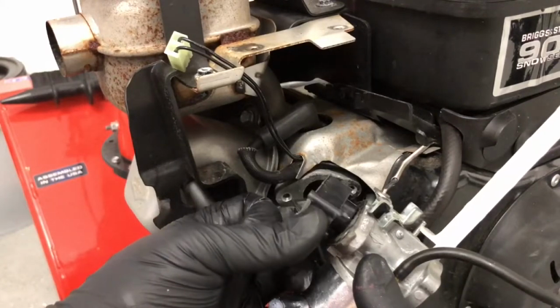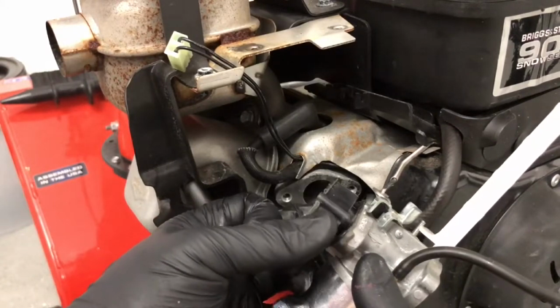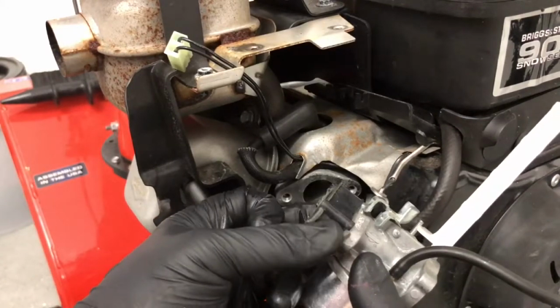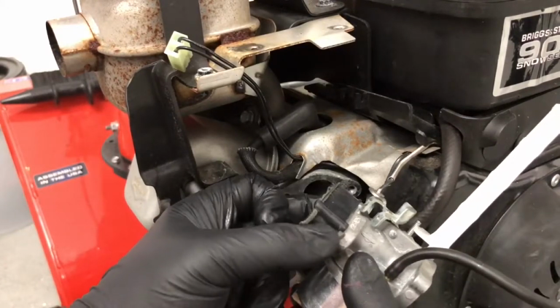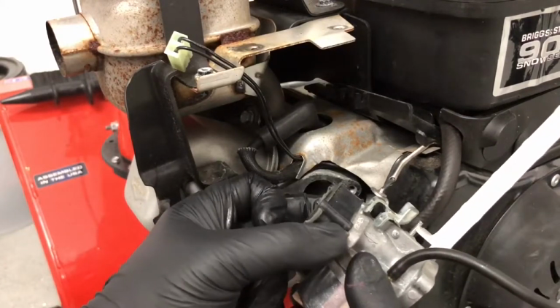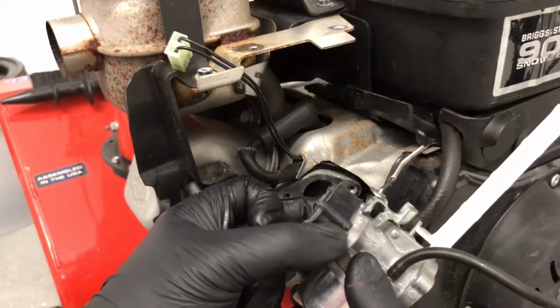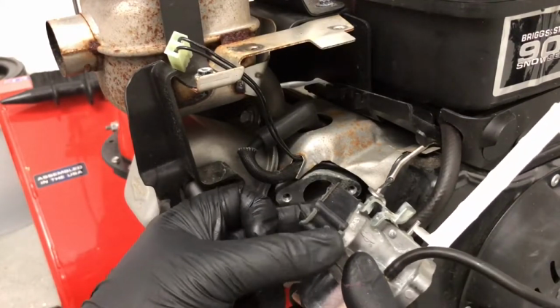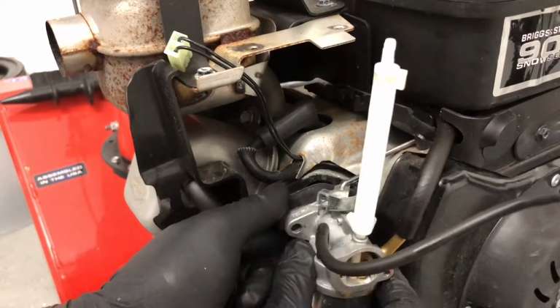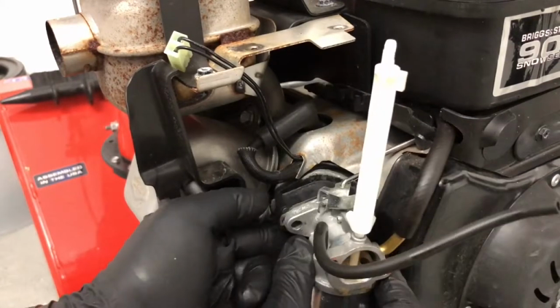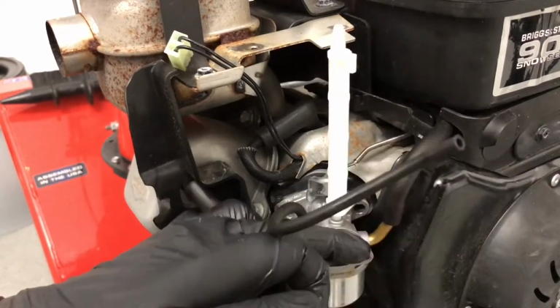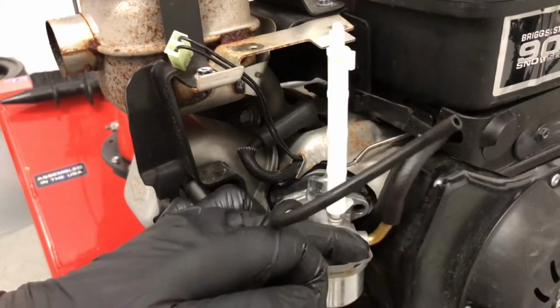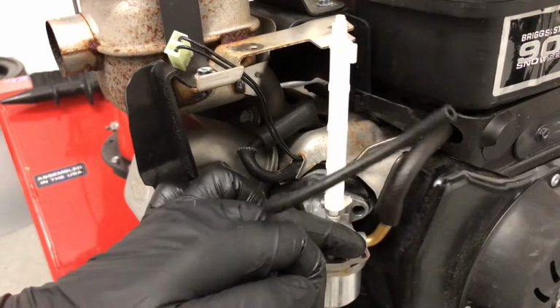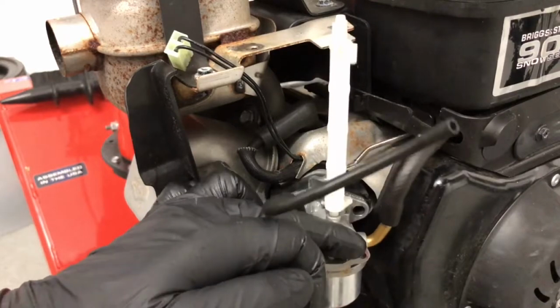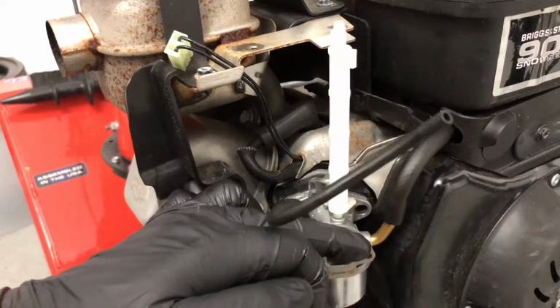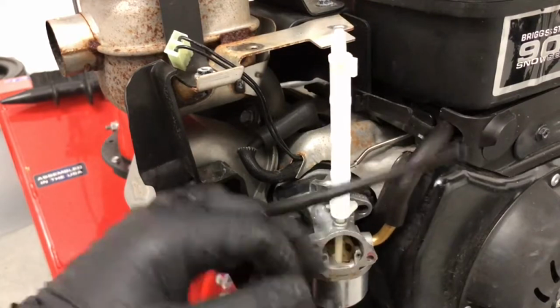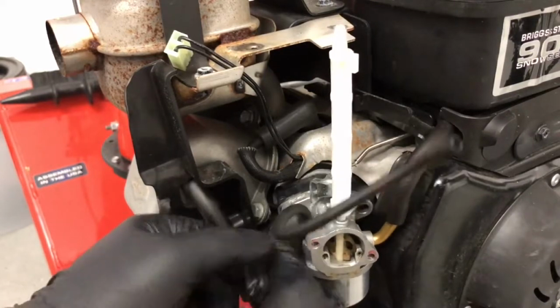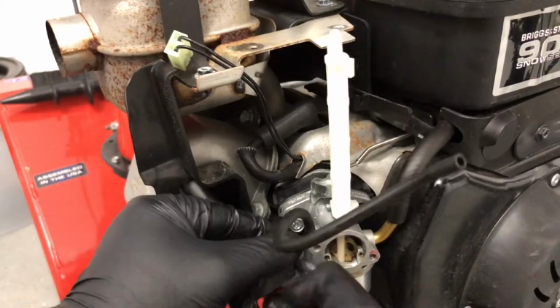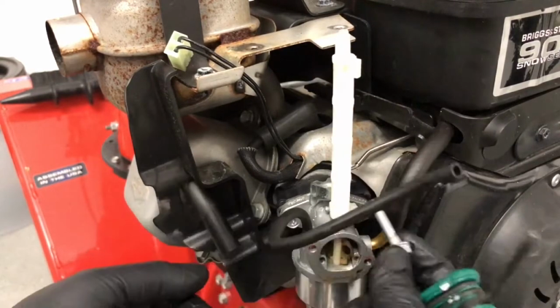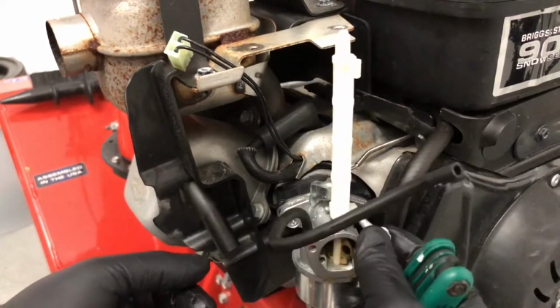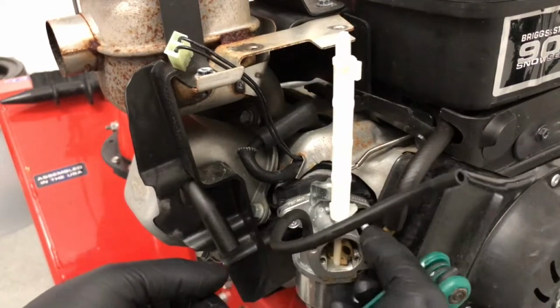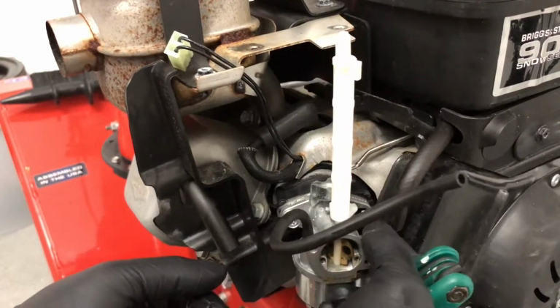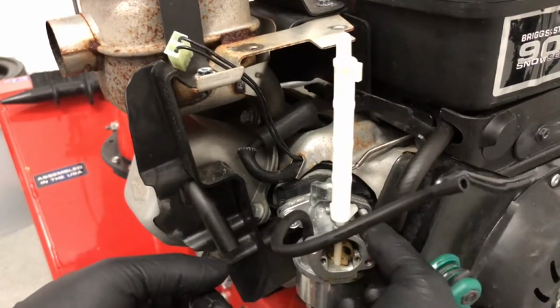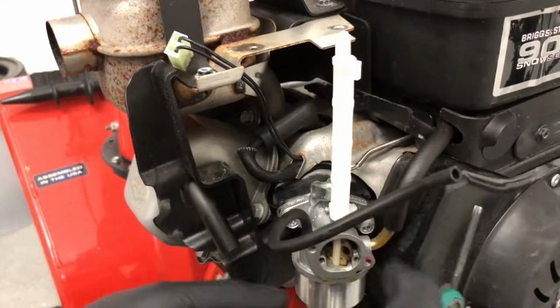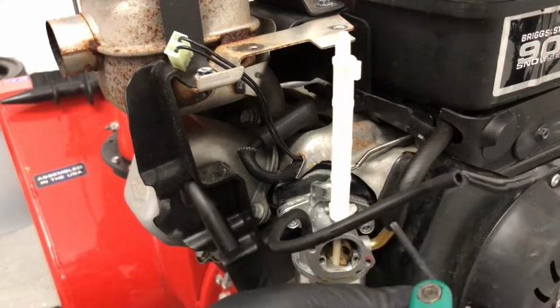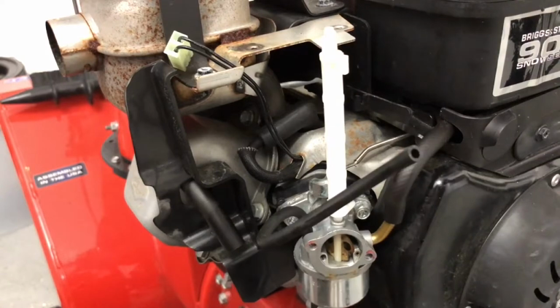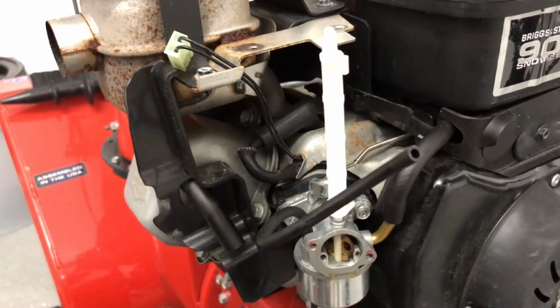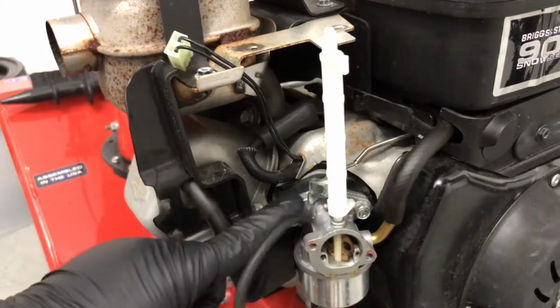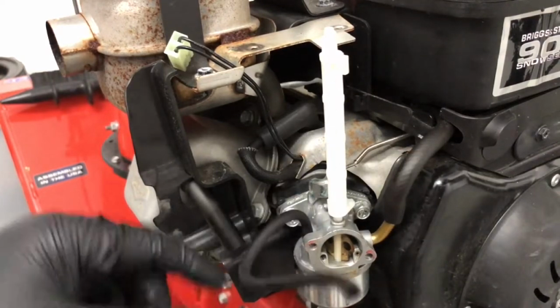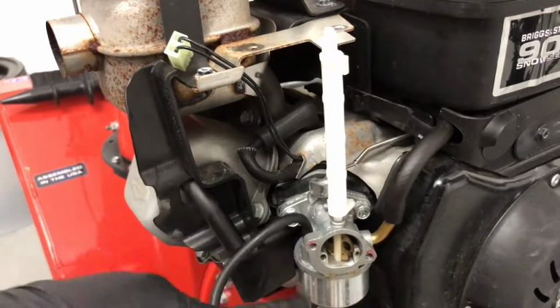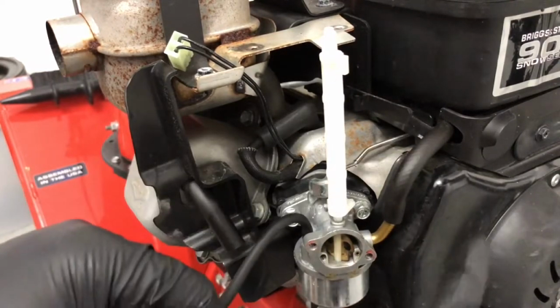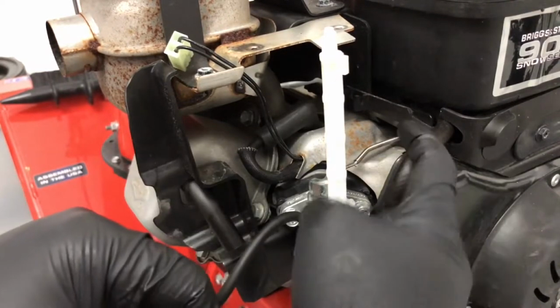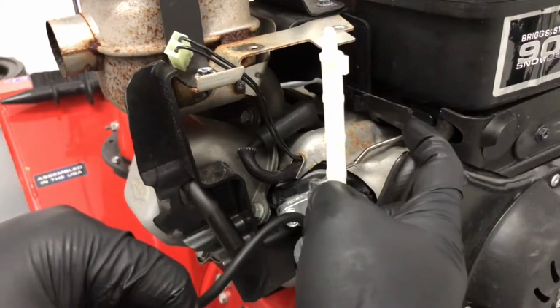Grab the spacer, make sure there's nothing on the front of it, and put it on the carburetor. Make sure it lines up and put it back on the engine — do the left bolt first because it's a little easier to access than the right one. The carburetor is rebuilt and back on, and we've got our new fuel line.